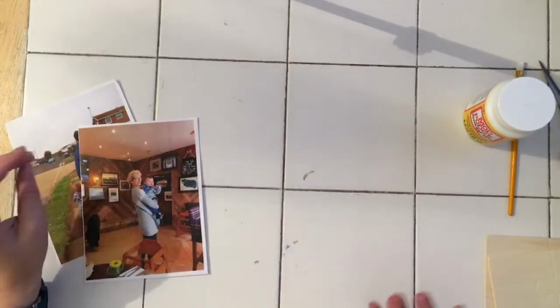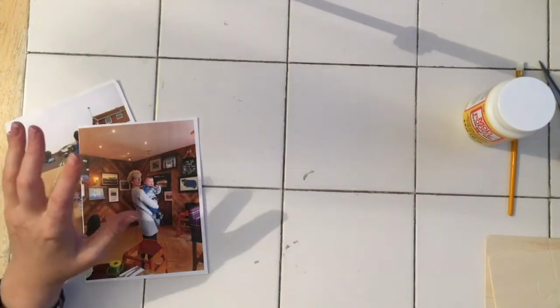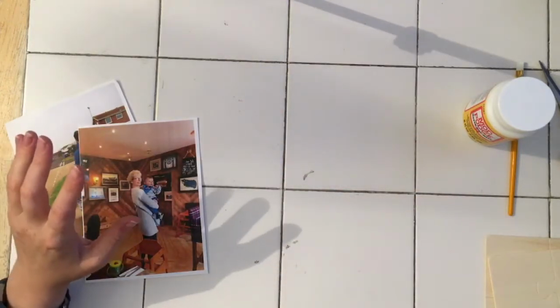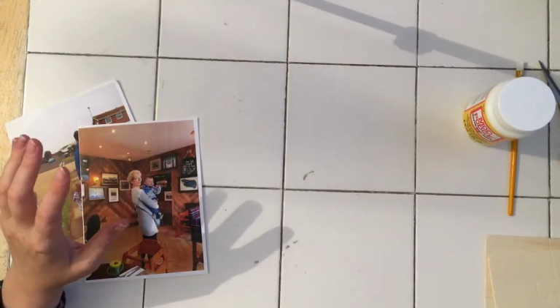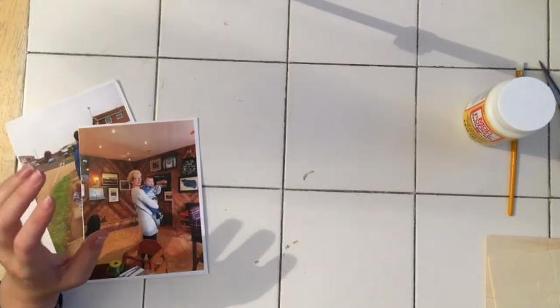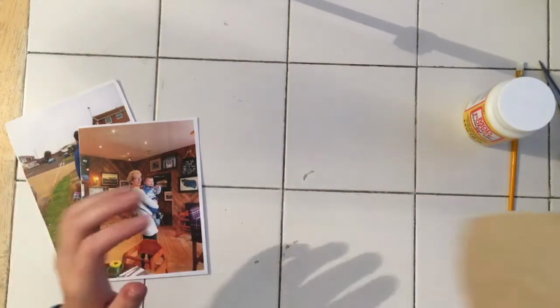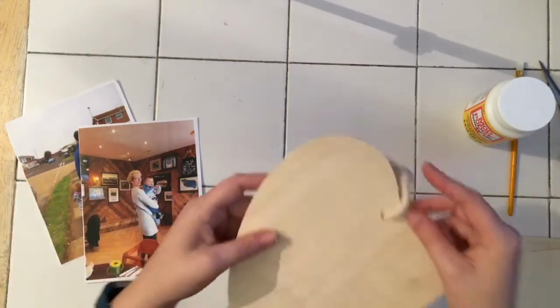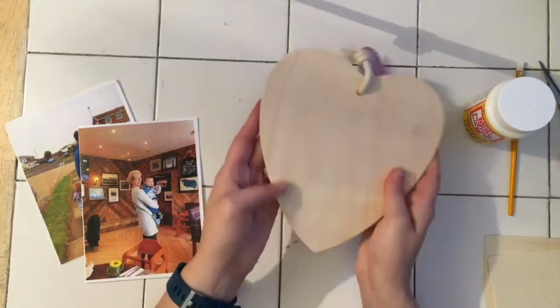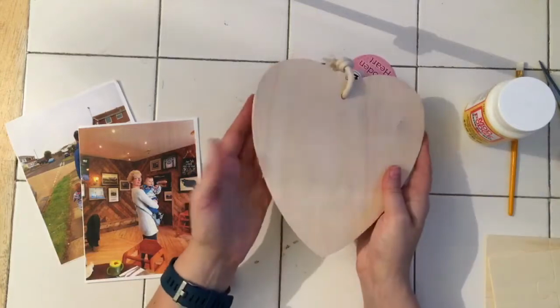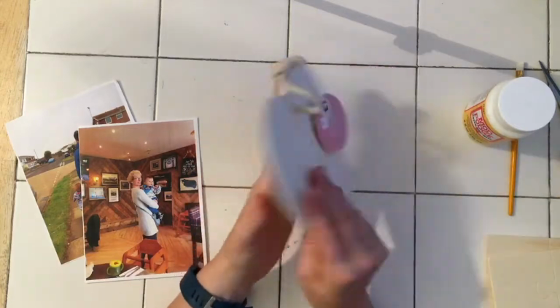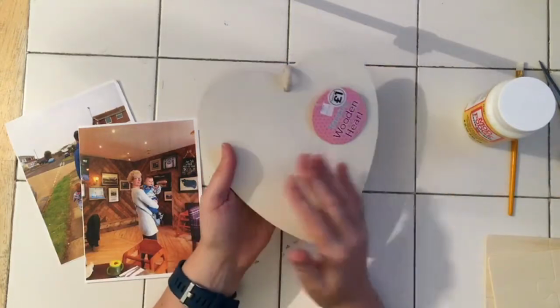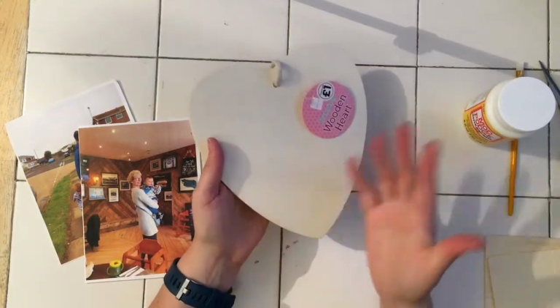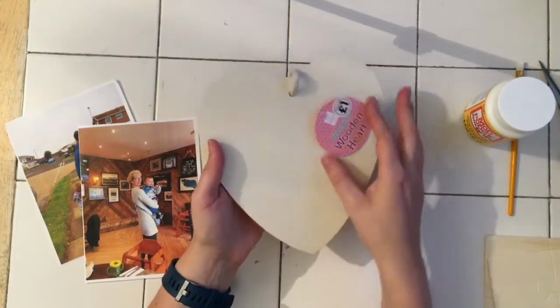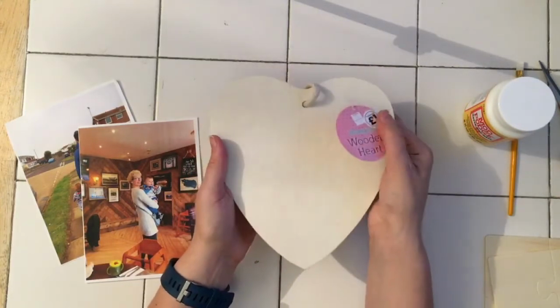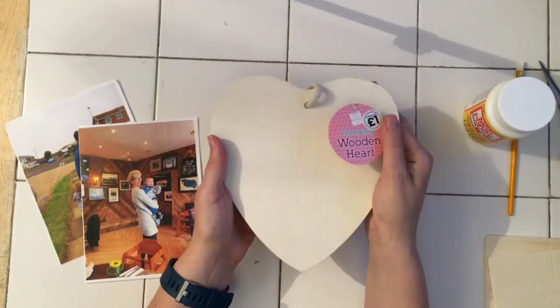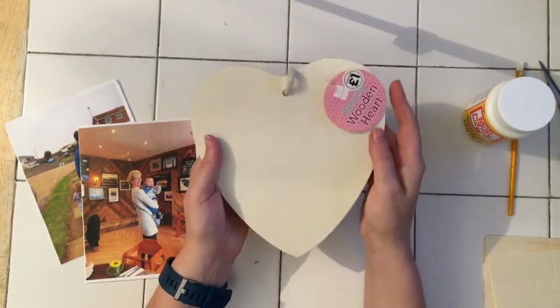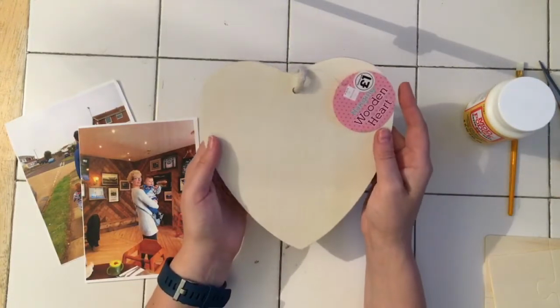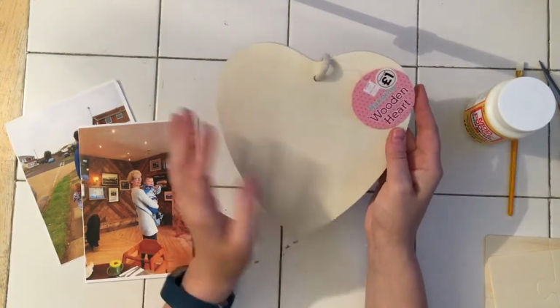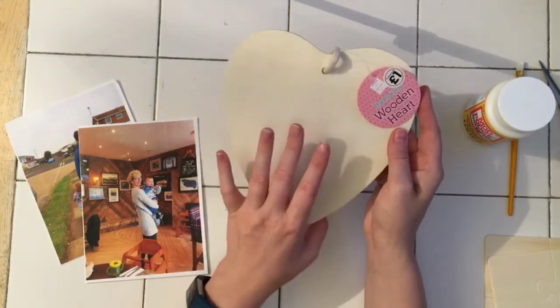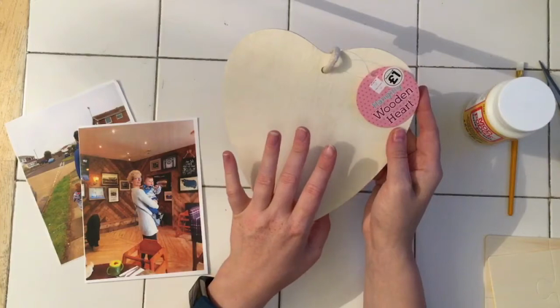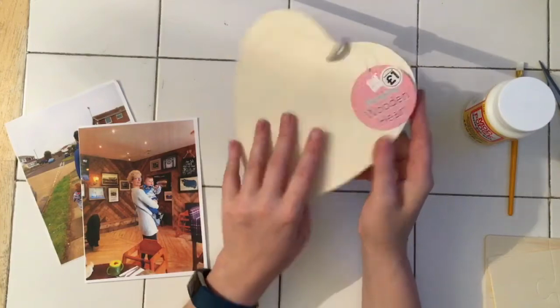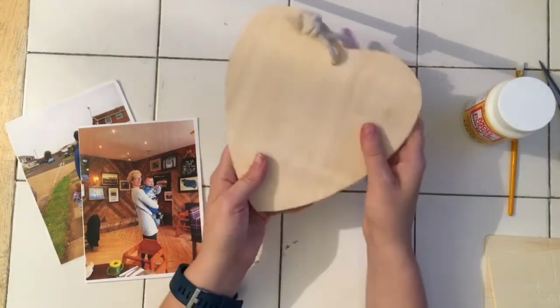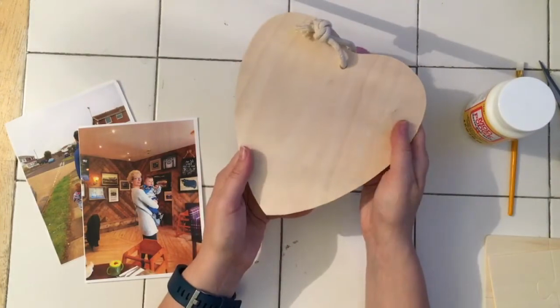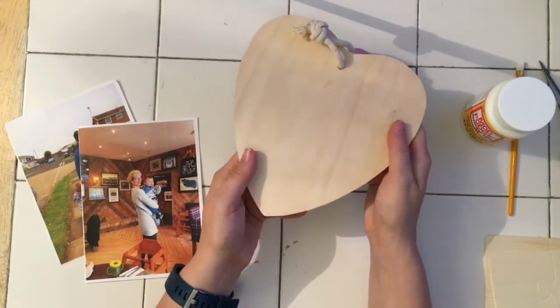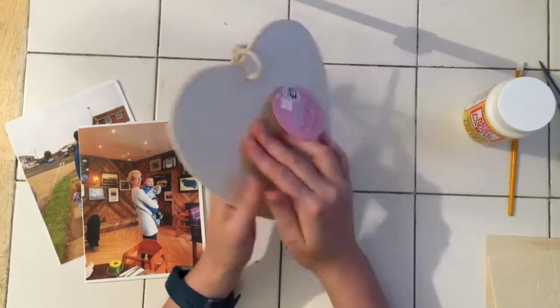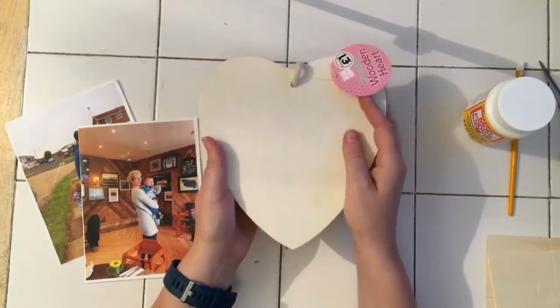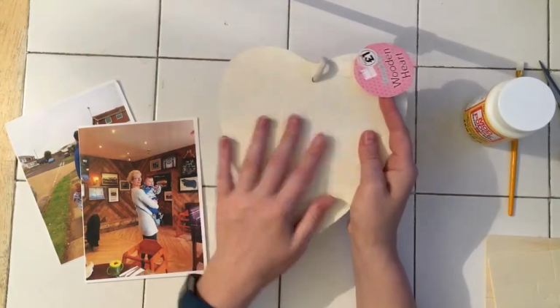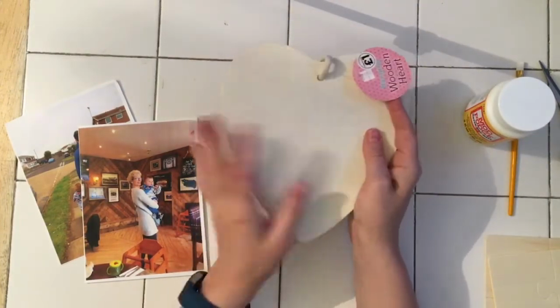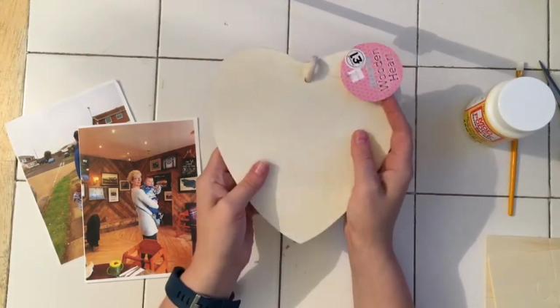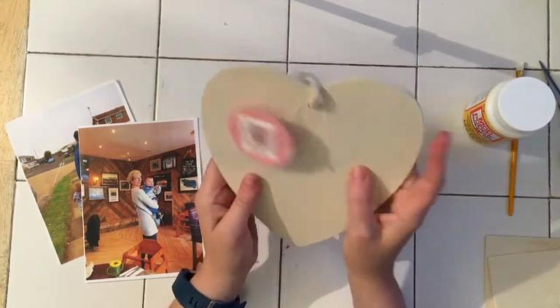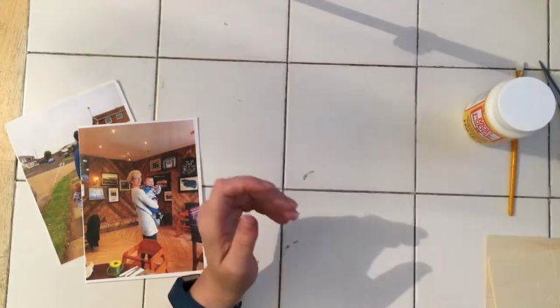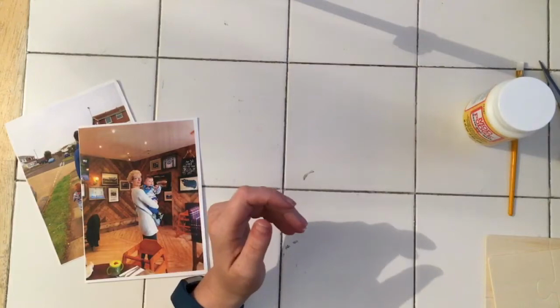Now this can work on any kind of shaped wooden piece you've got. If you've just got a bit of wood, I picked up this one for a pound in The Works — it would work just as well on here. I'm not using that one today.